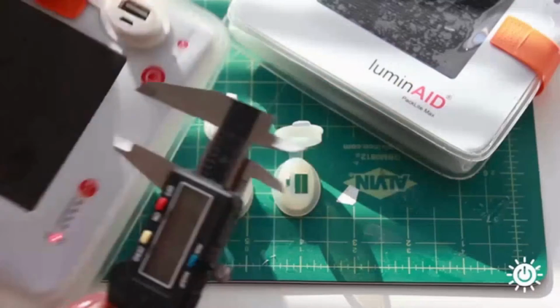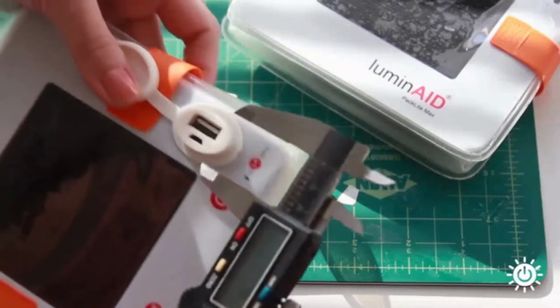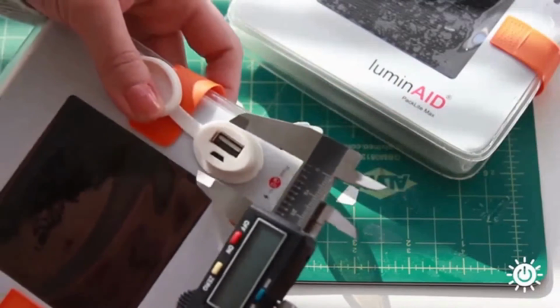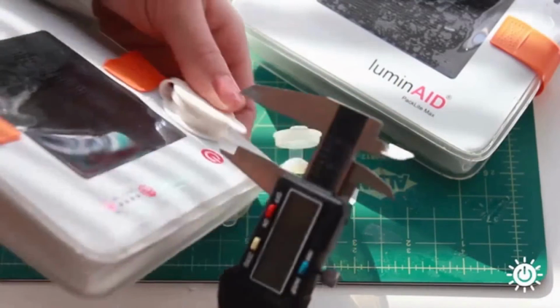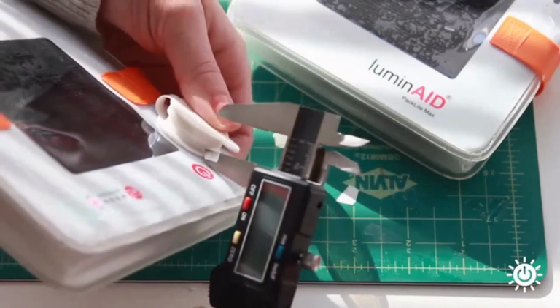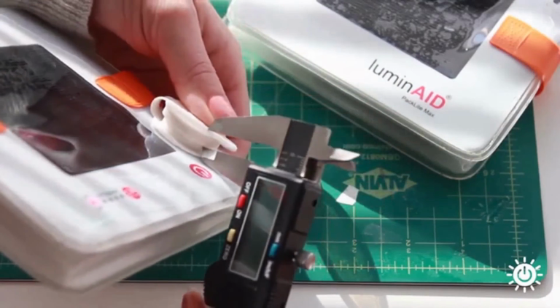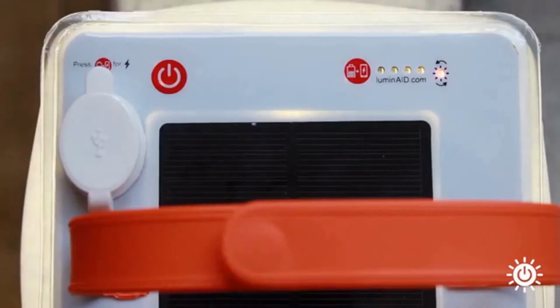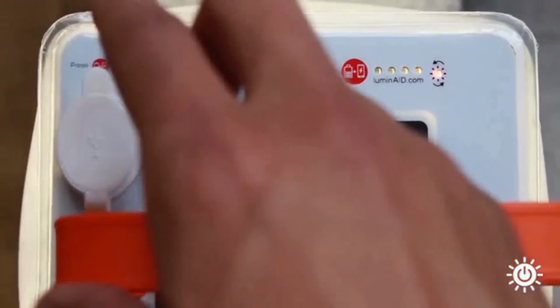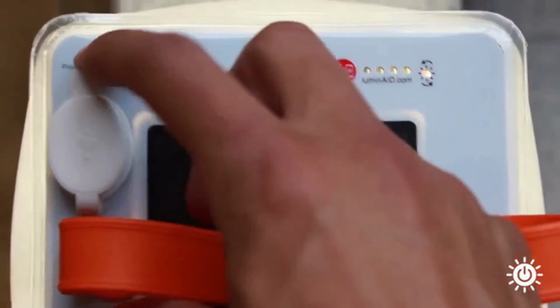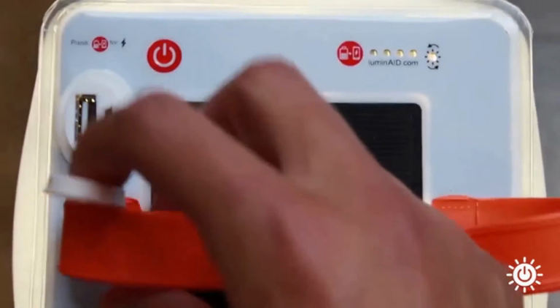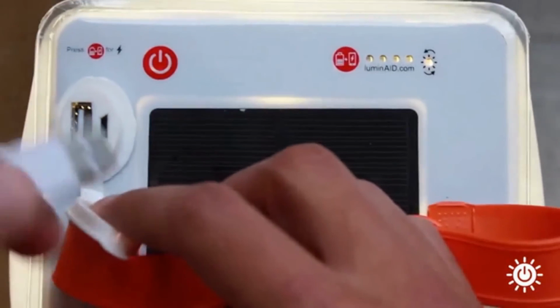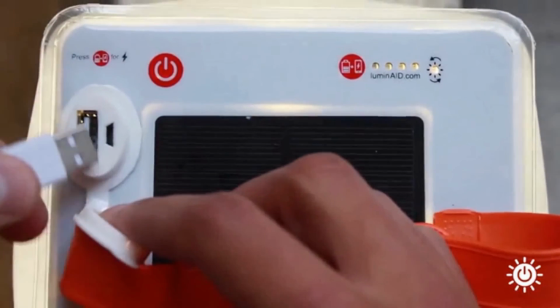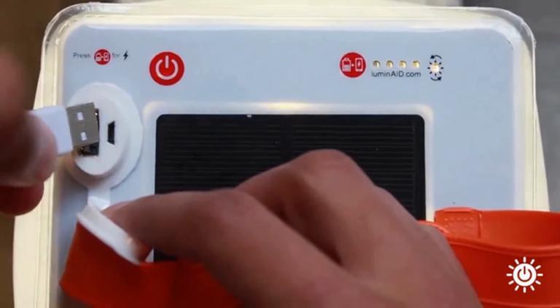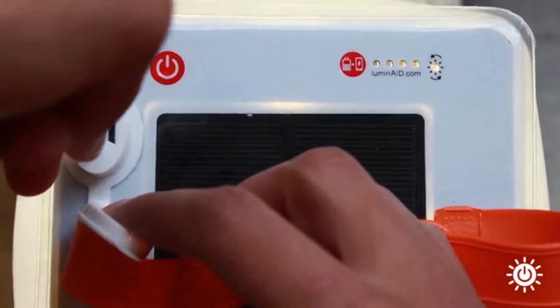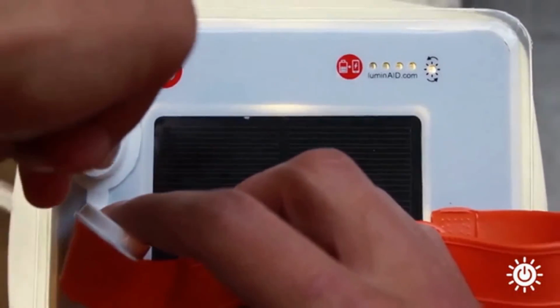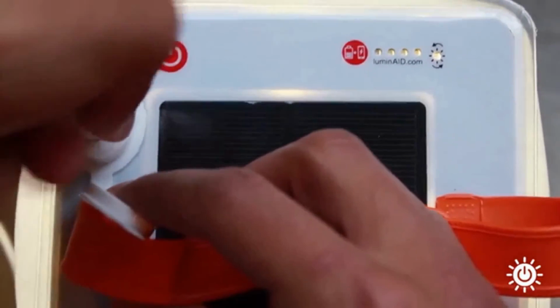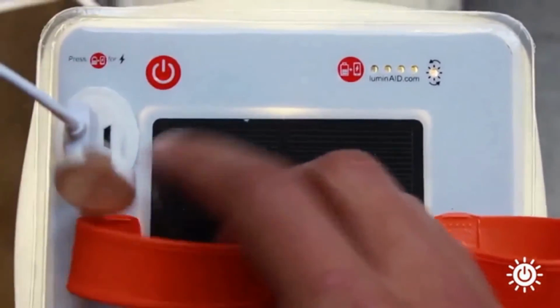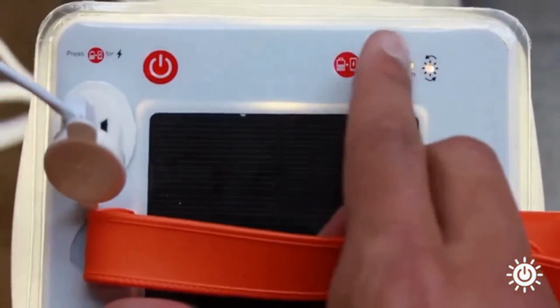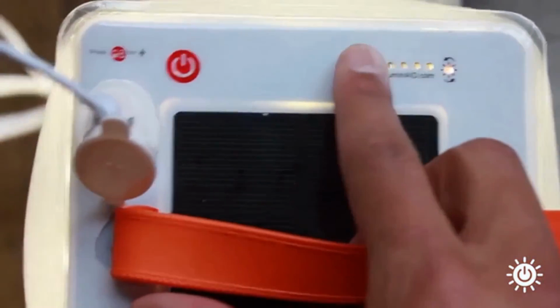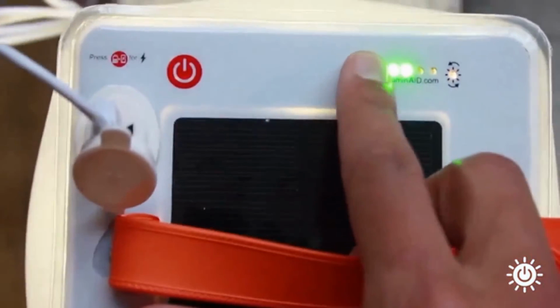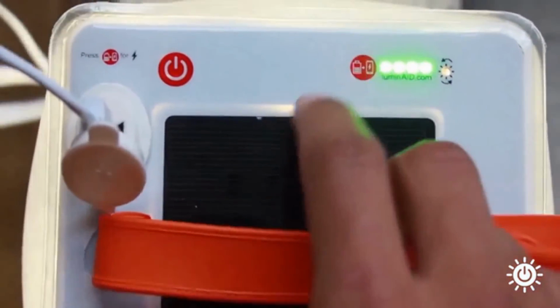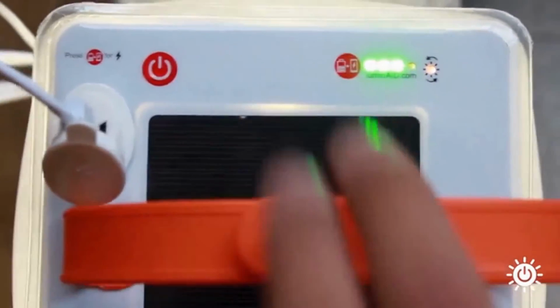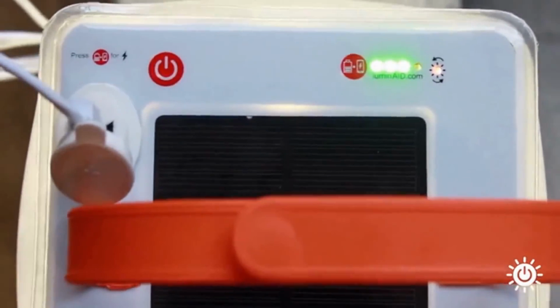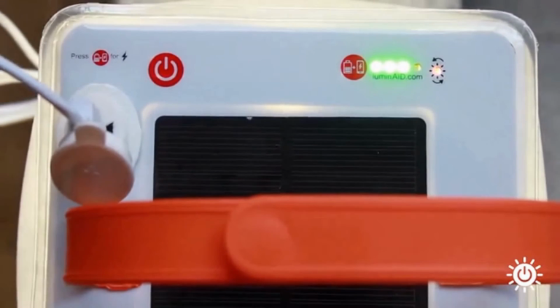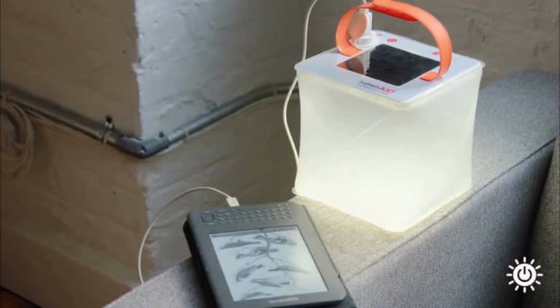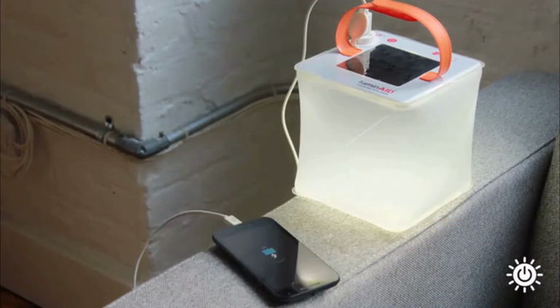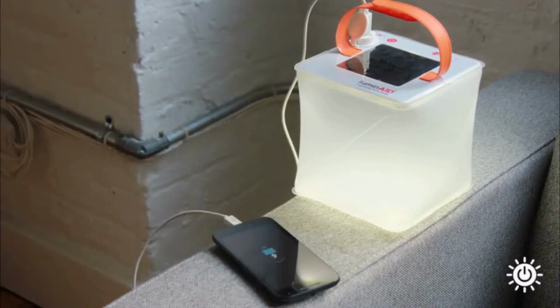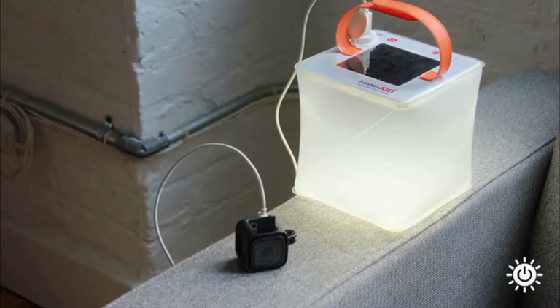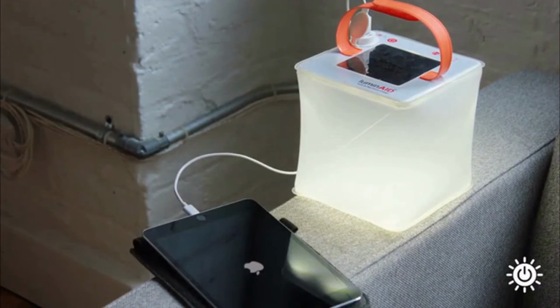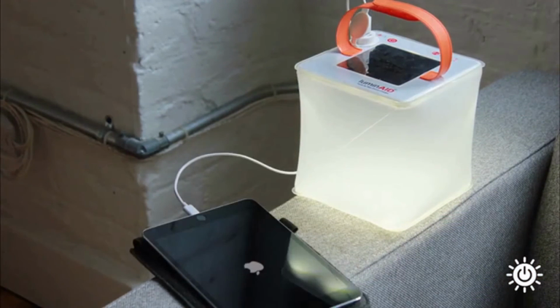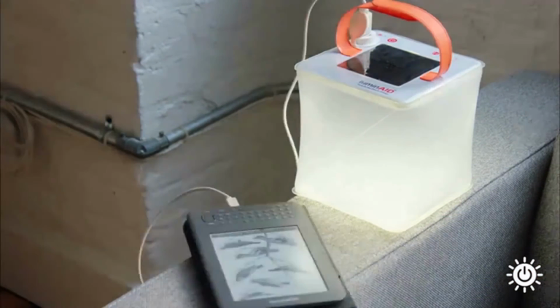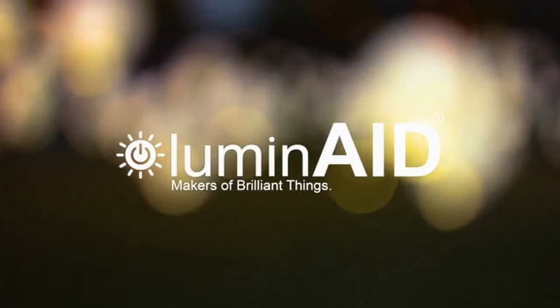The lantern doubles as a phone charger and backup battery source. It has a 5-volt, 2.4-amp USB output port that recharges your phone or portable device at the same speed as a wall outlet.